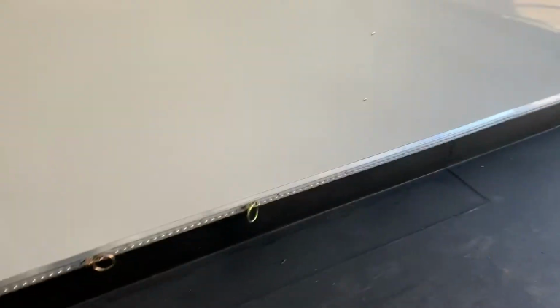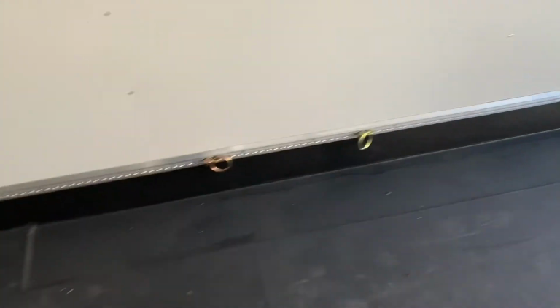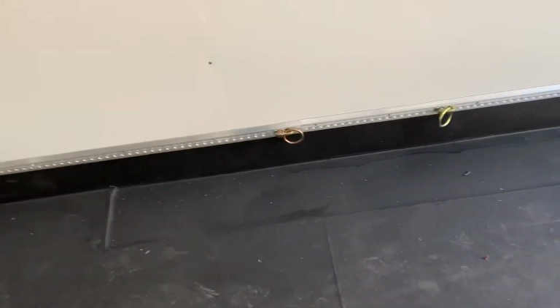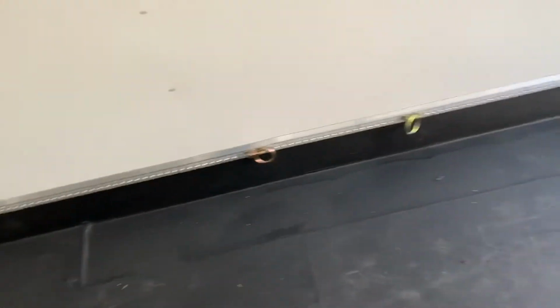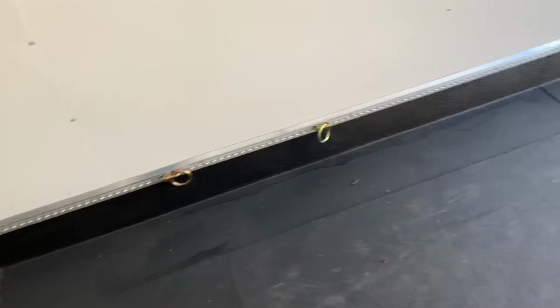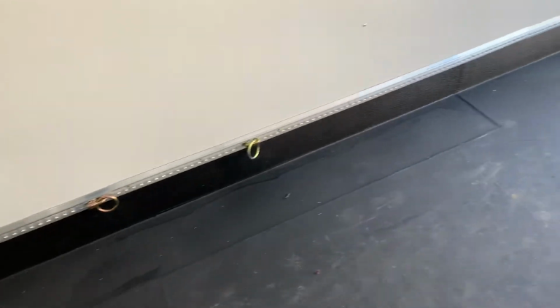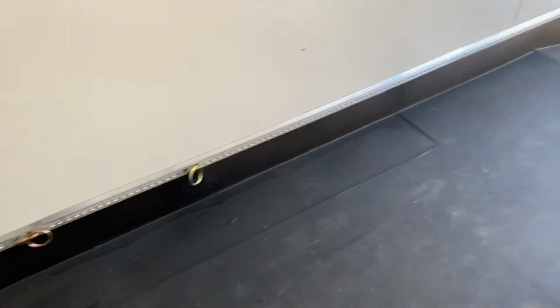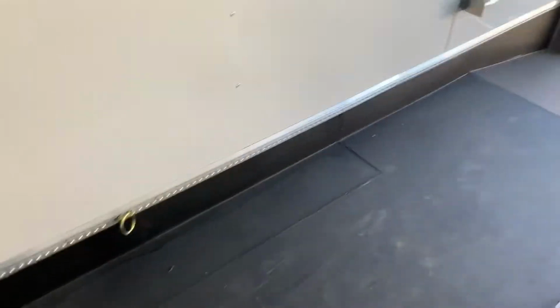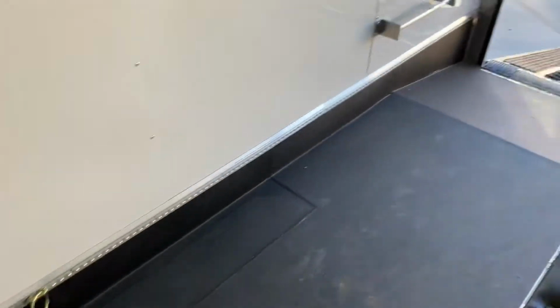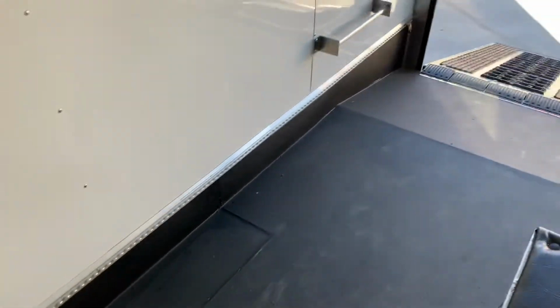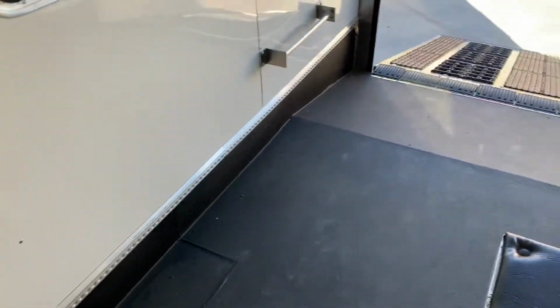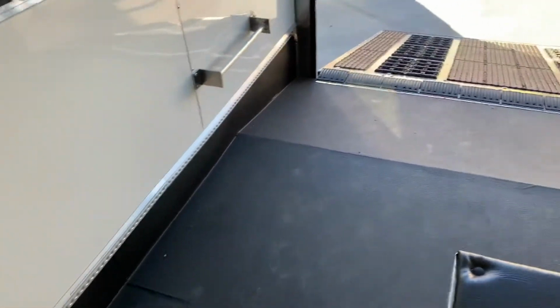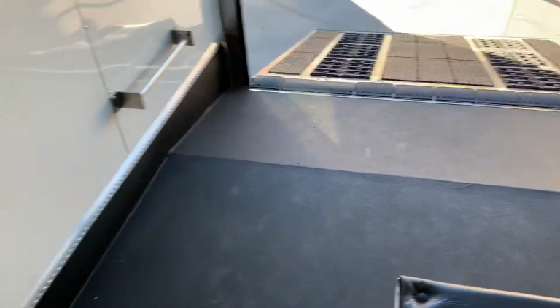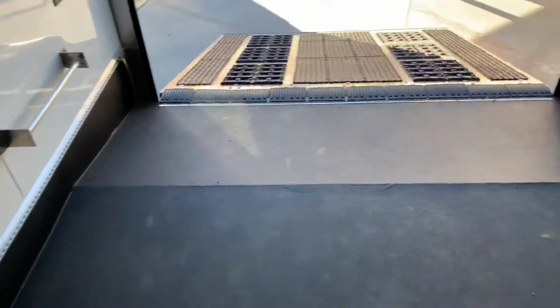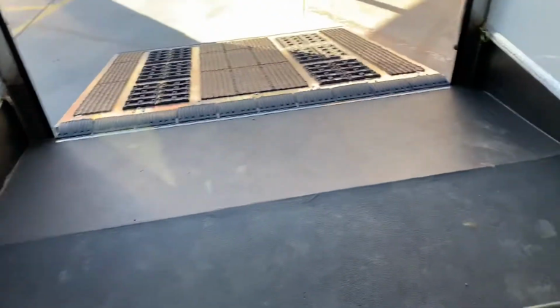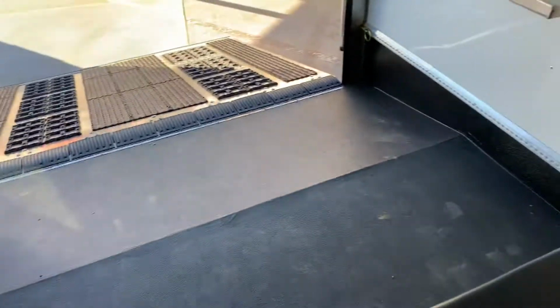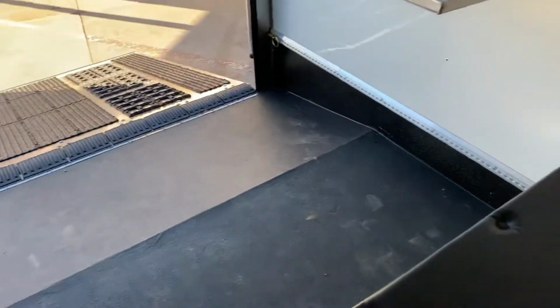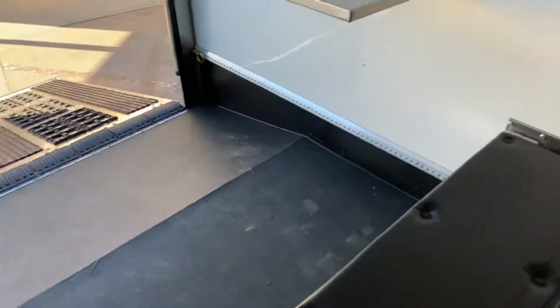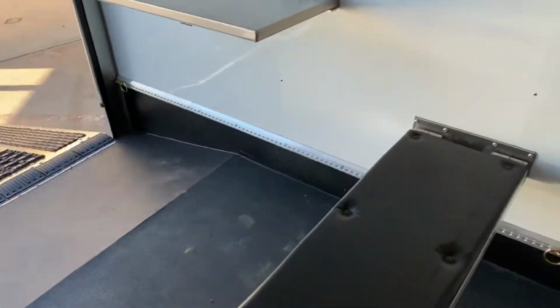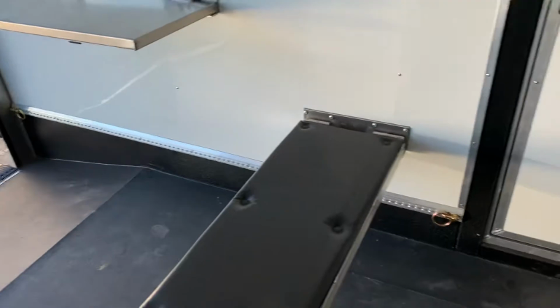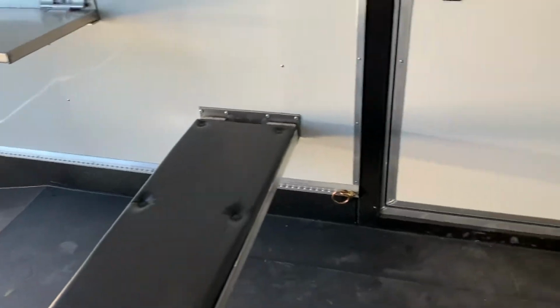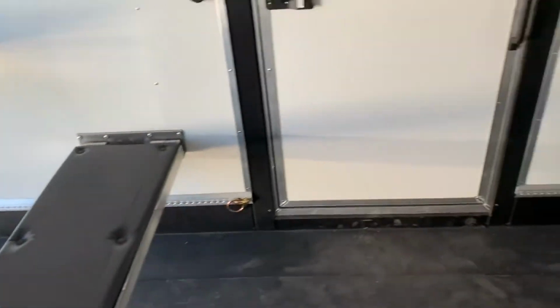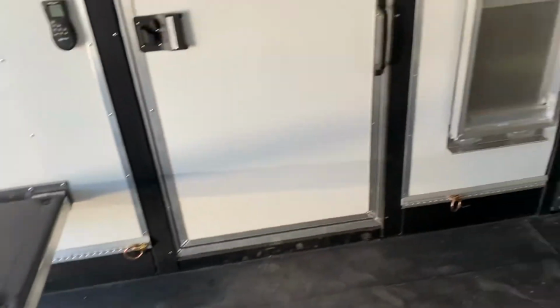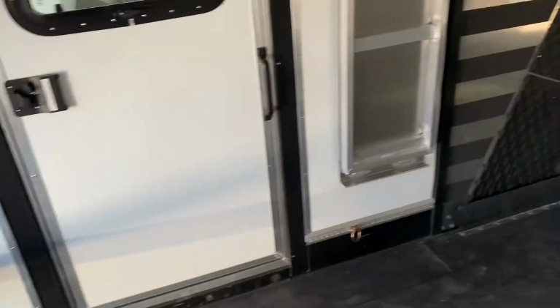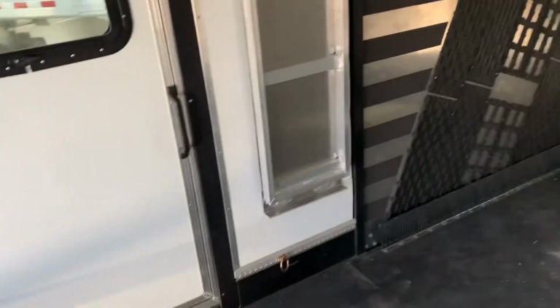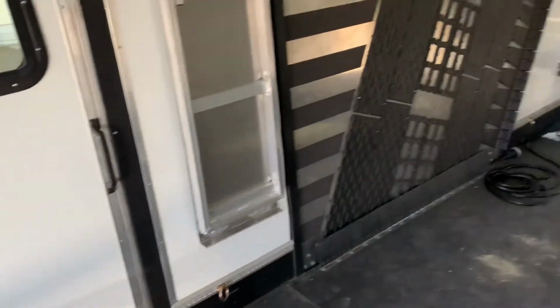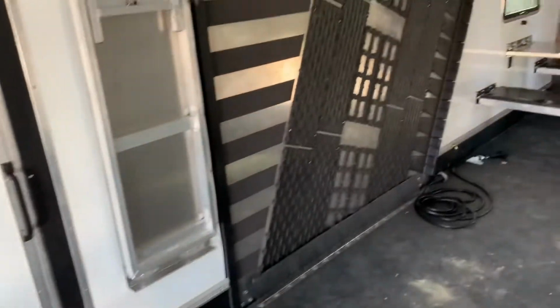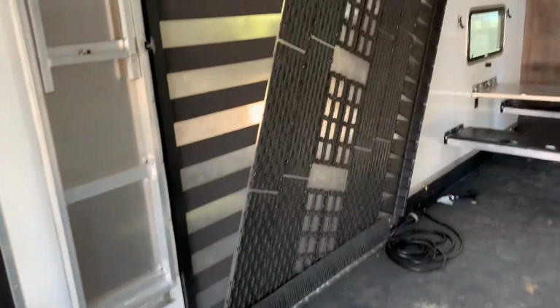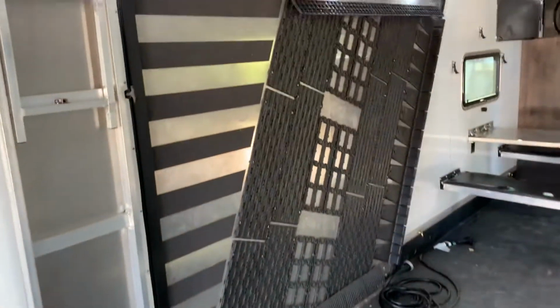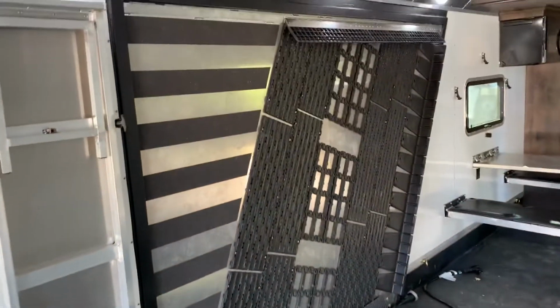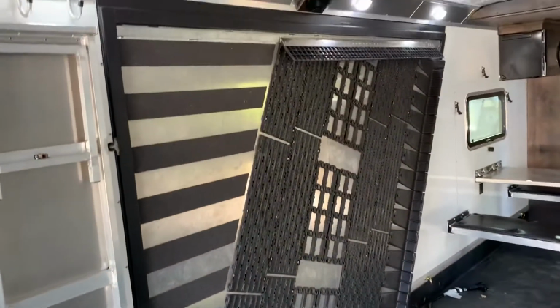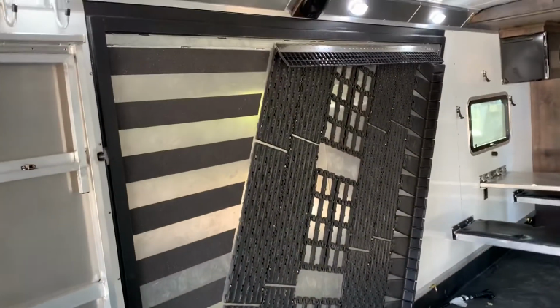This trailer has the track system all along the side for tying everything down, with no fender wheels on the inside — it sits clearly above the fenders. There's a dovetail on the back, and that's your side ramp from the inside.